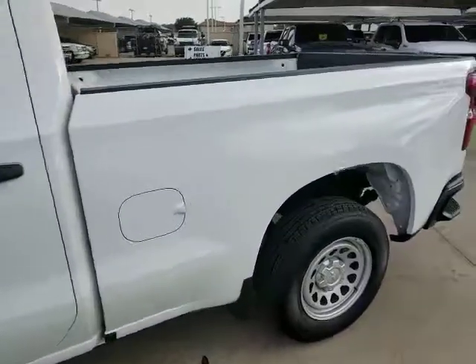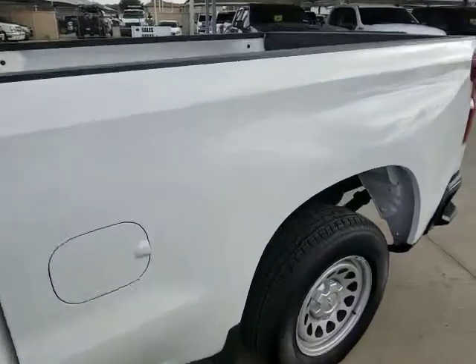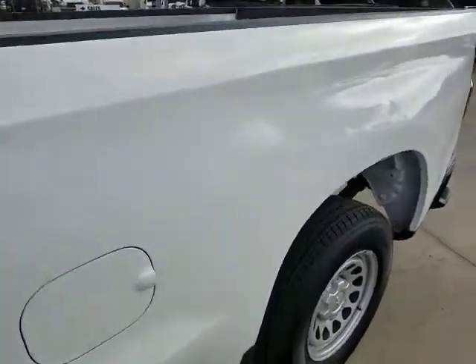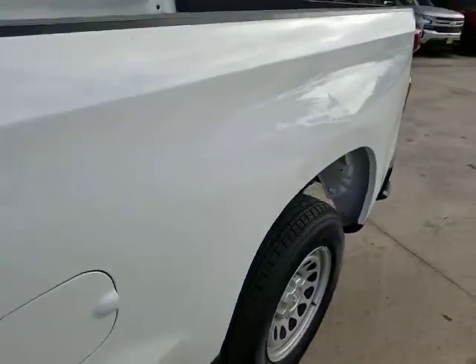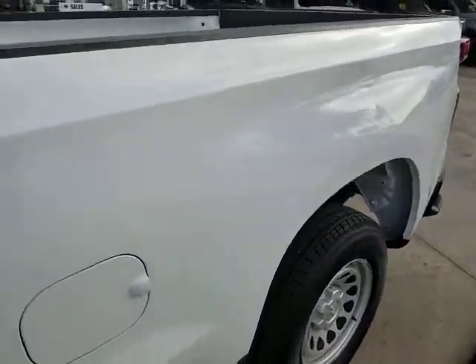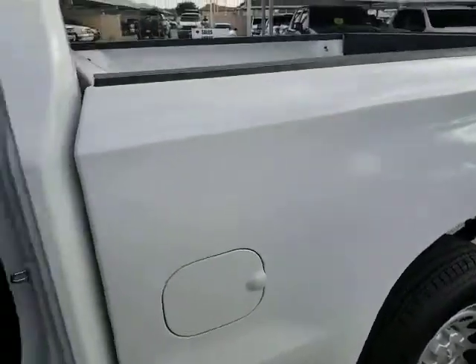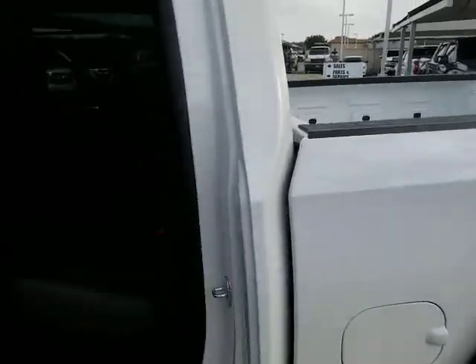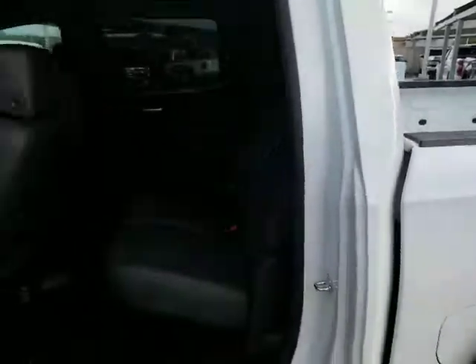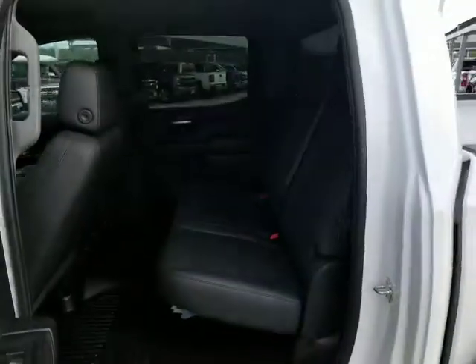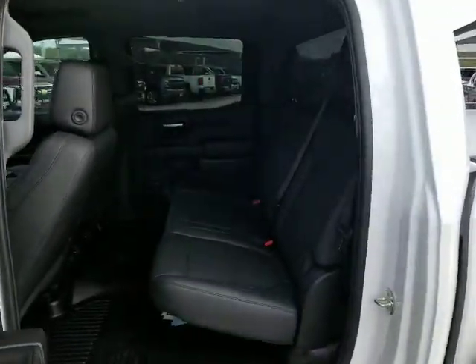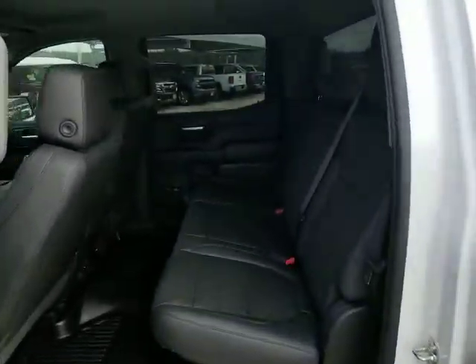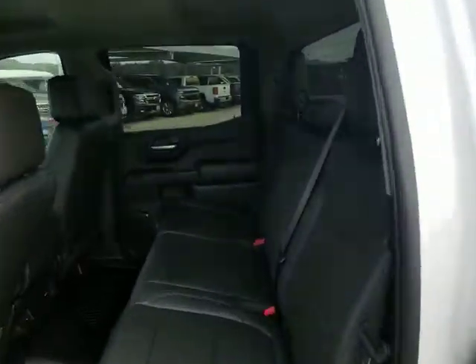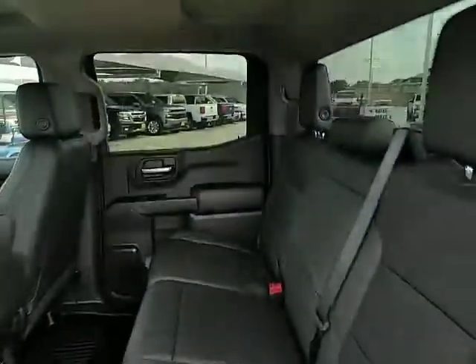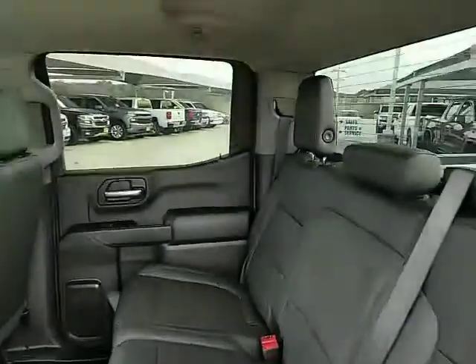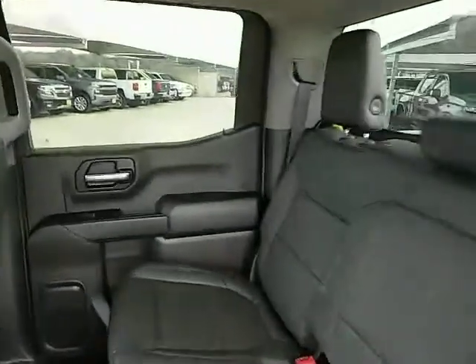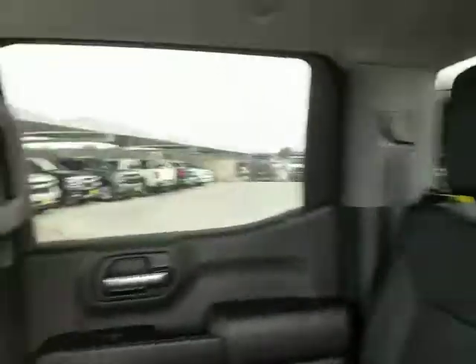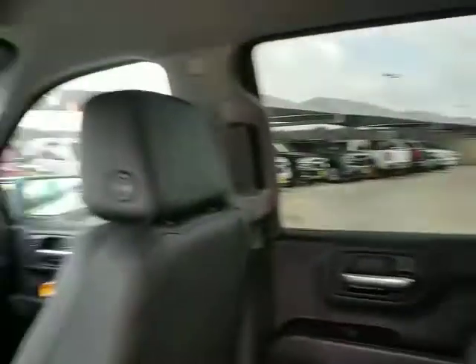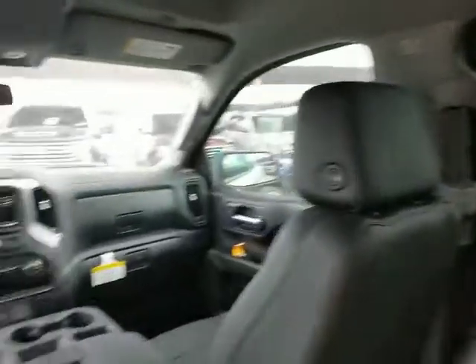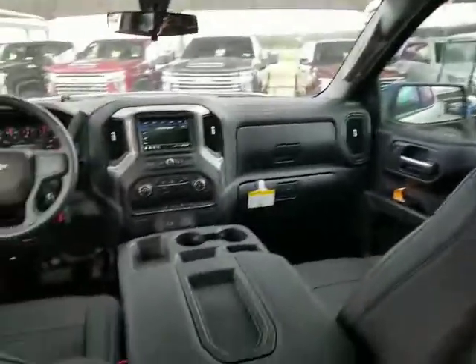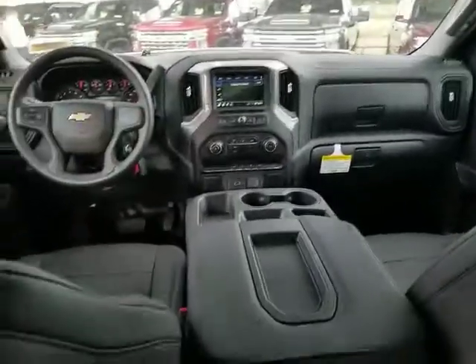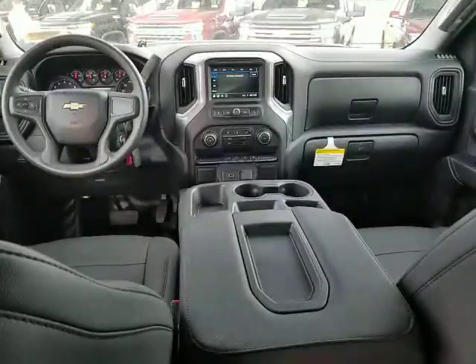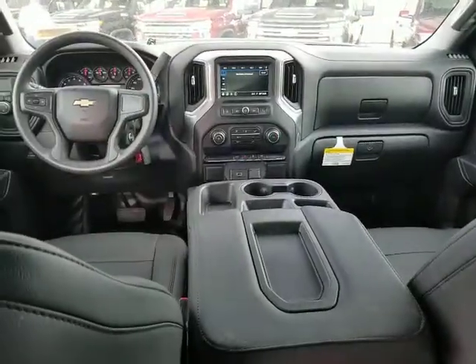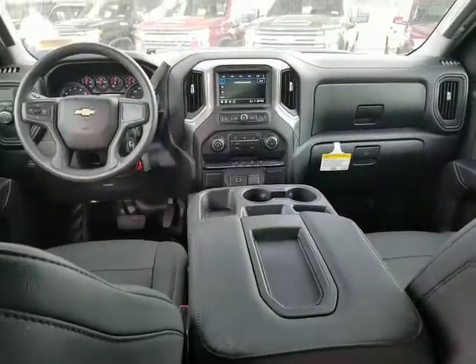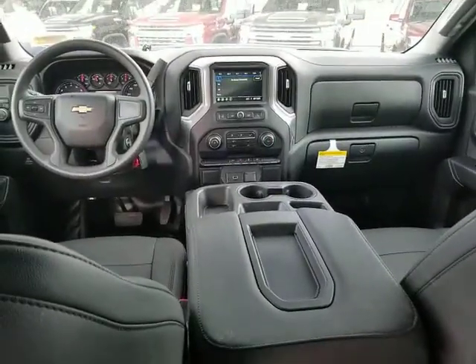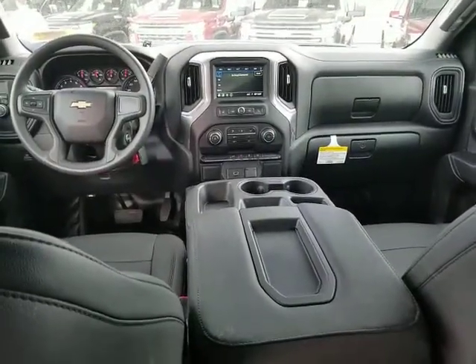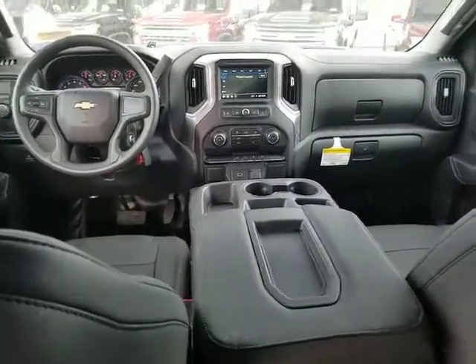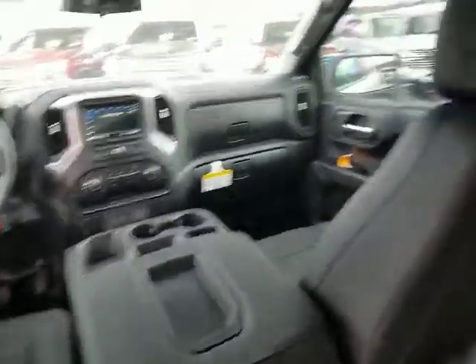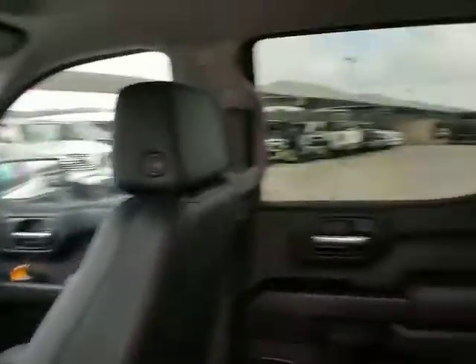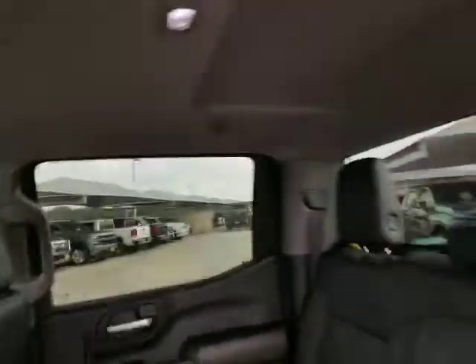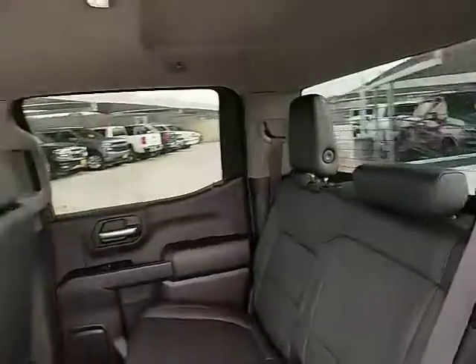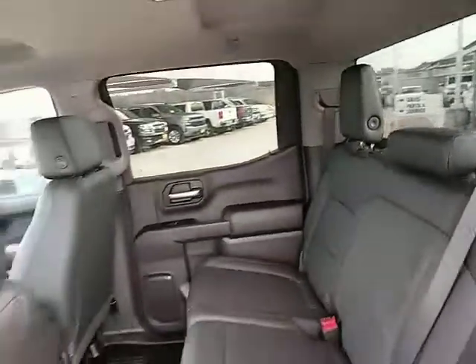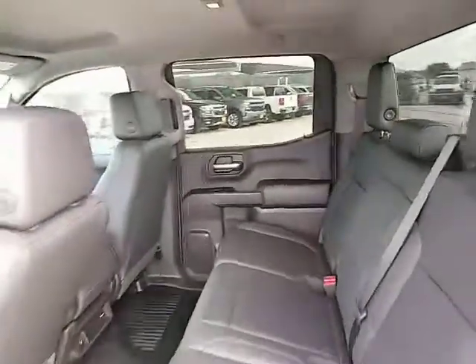Passenger airbag, MP3 player, power door locks, daytime running lights, auxiliary audio input, rear head airbag, power outlet, steel wheels. Is love at first sight really possible? Let us know when you stop in.